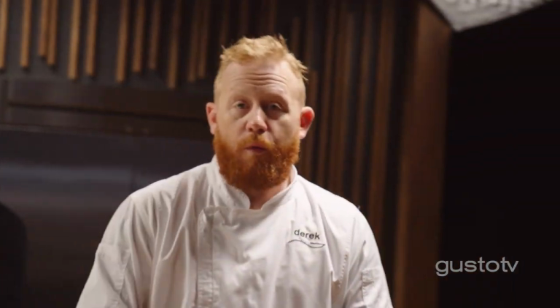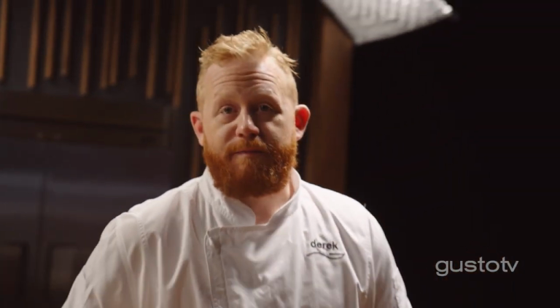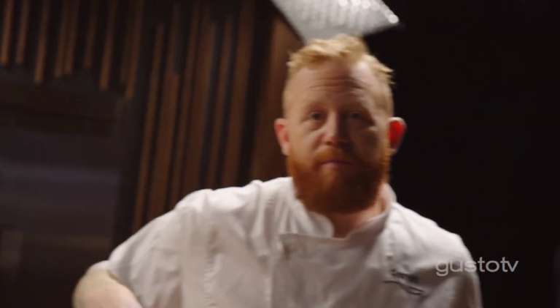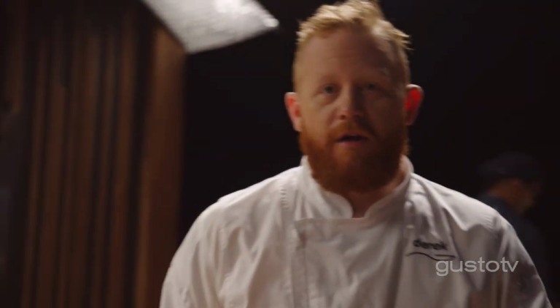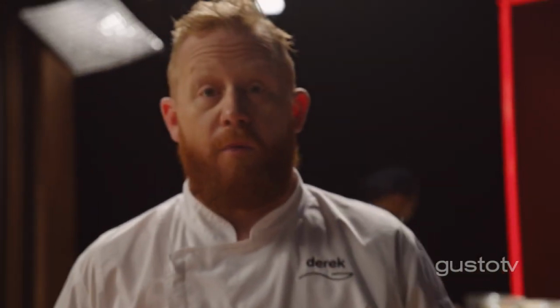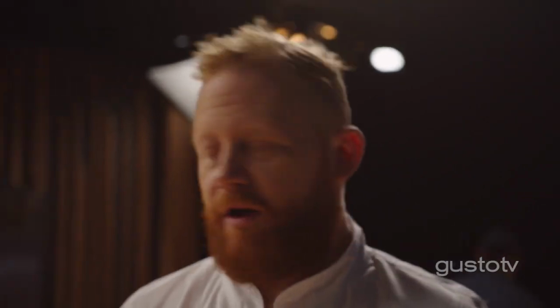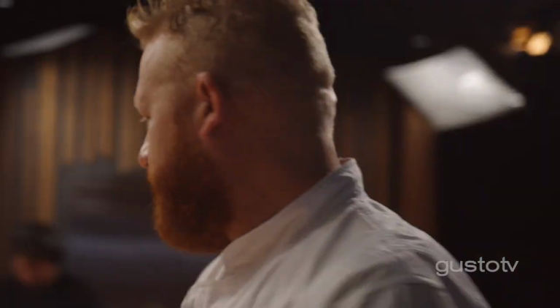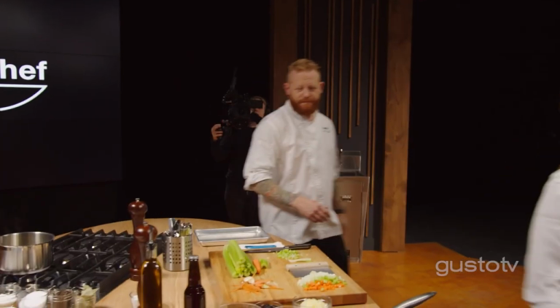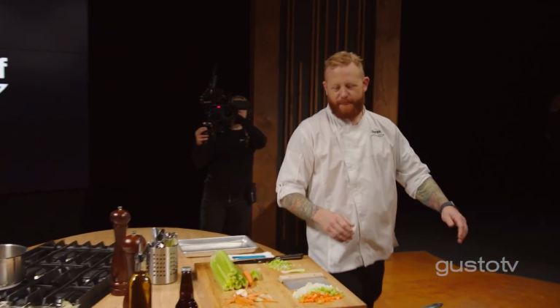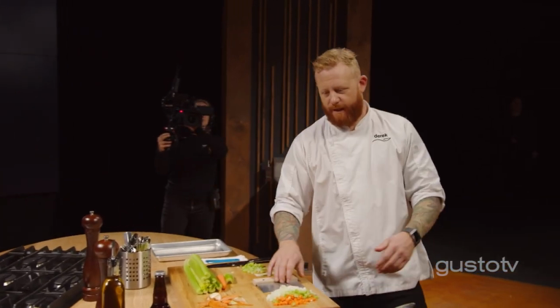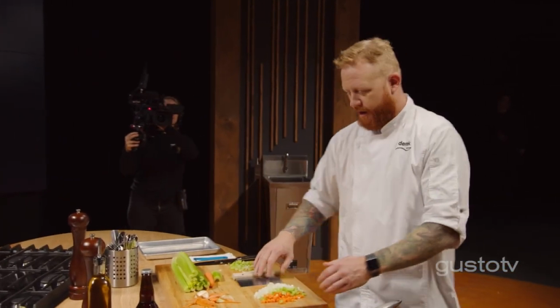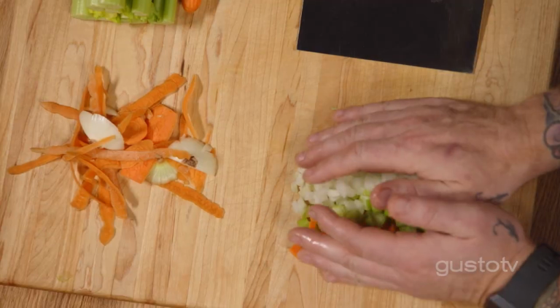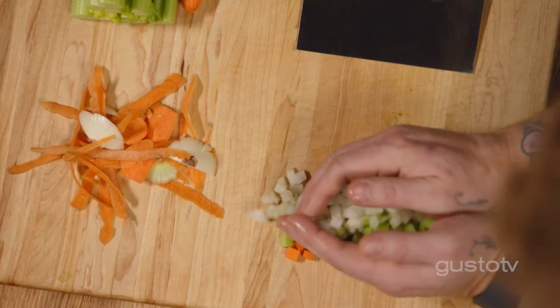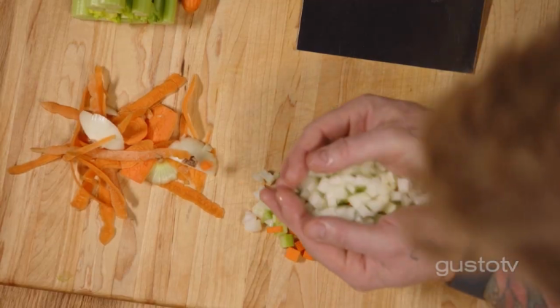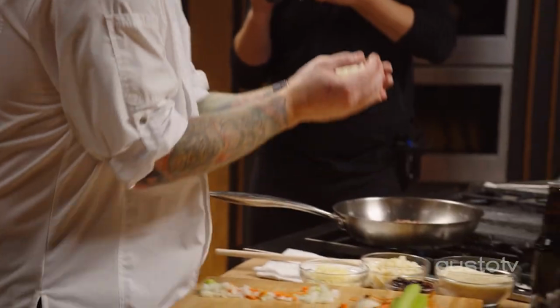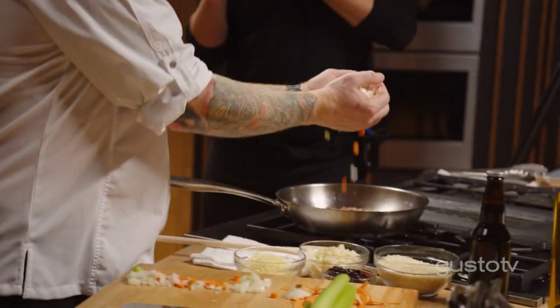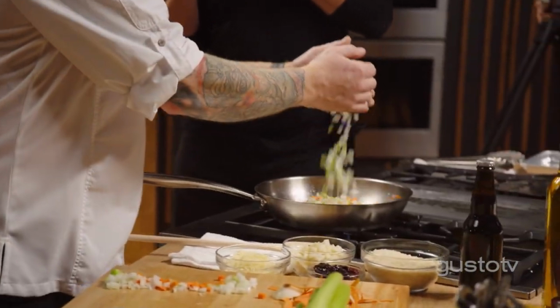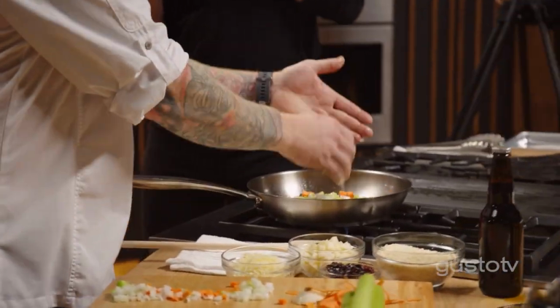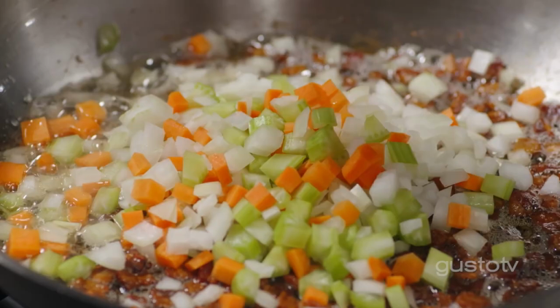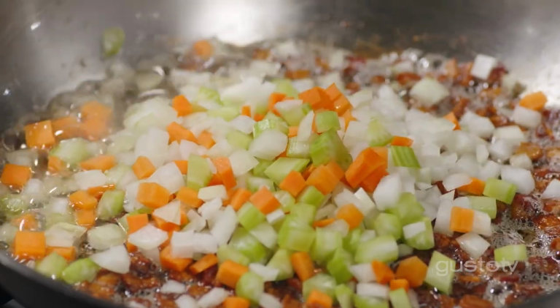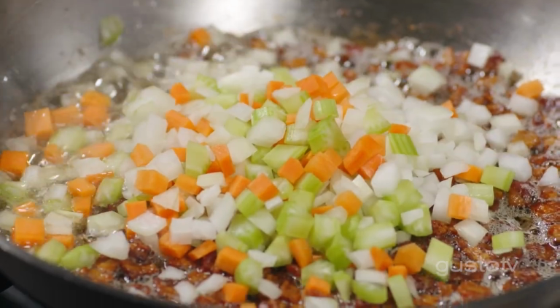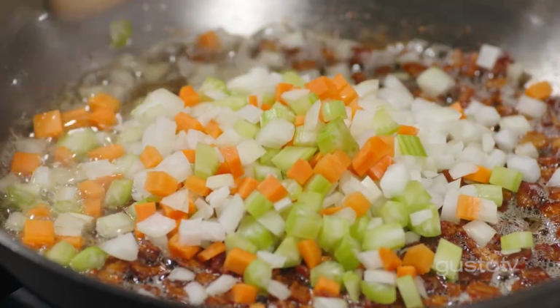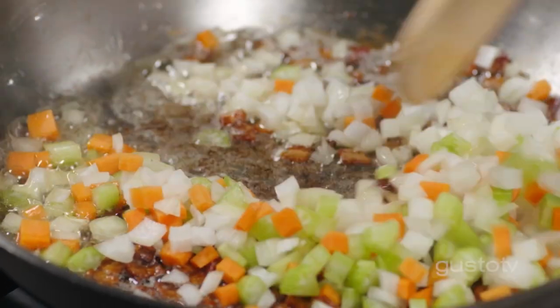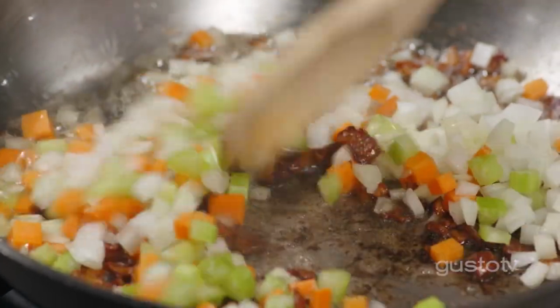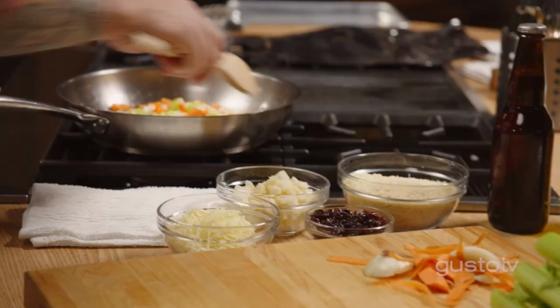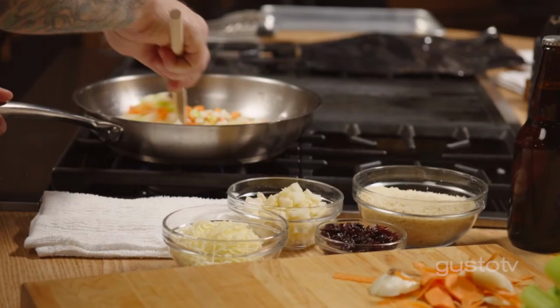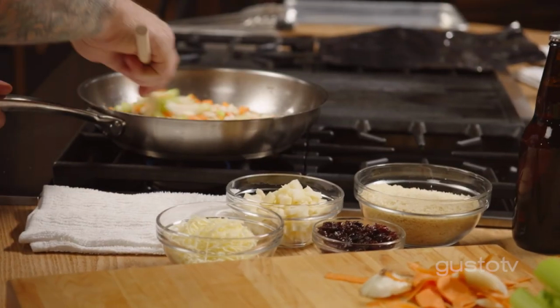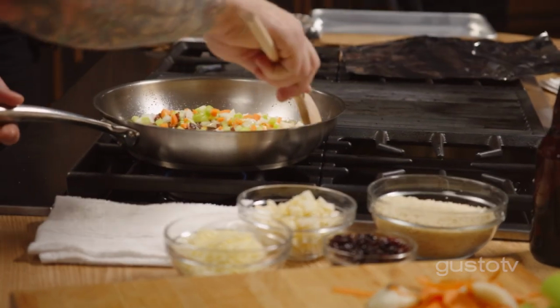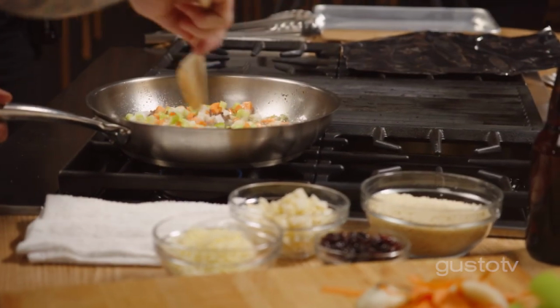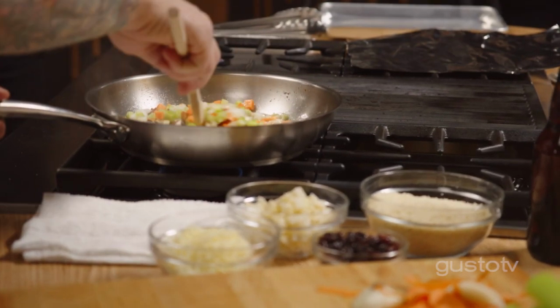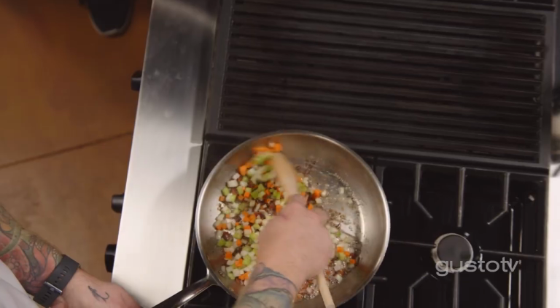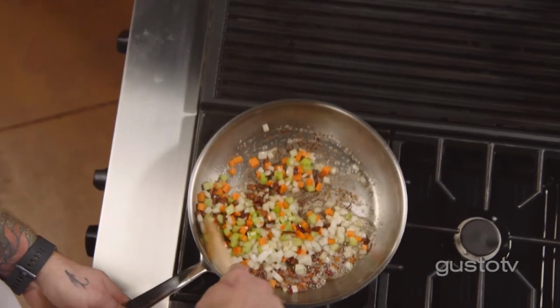What goes better with pork than more pork? Mirepoix — the base of all cooking — into a pan with bacon rendering out. This is going to cook slowly and caramelize in the bacon fat.